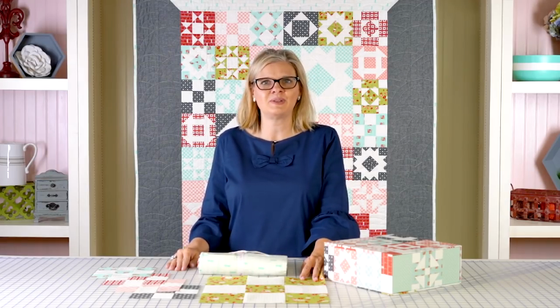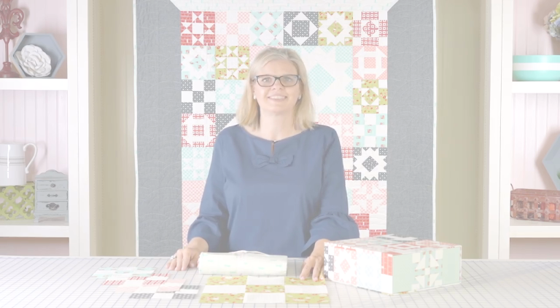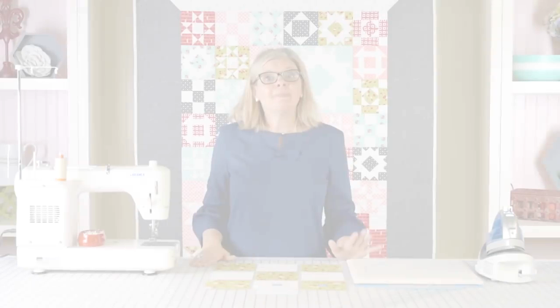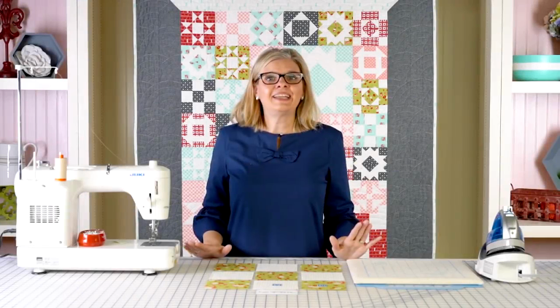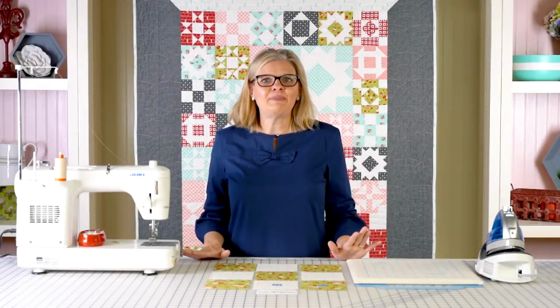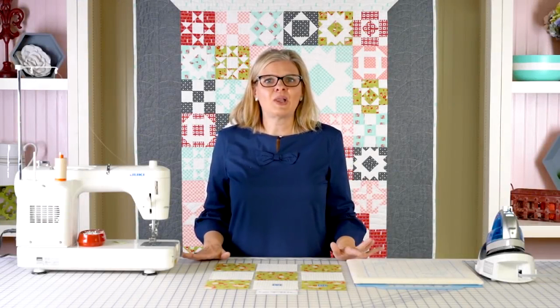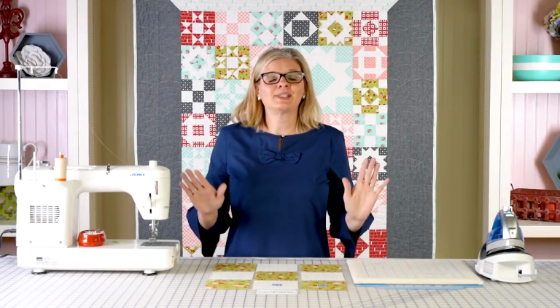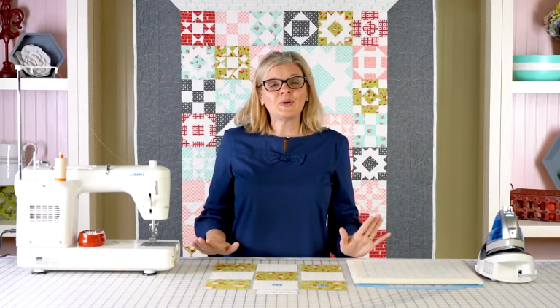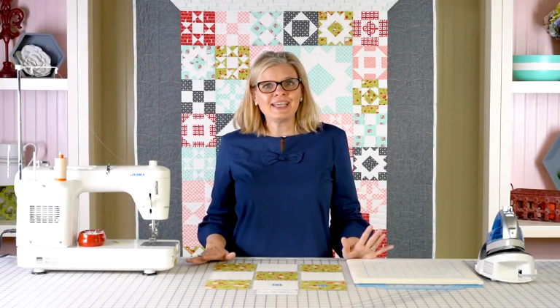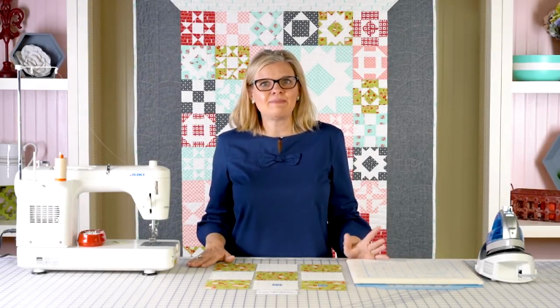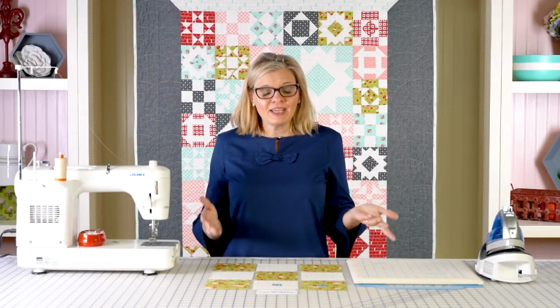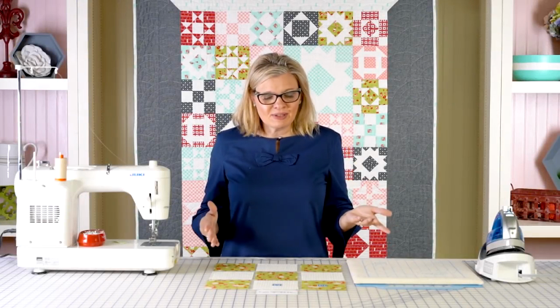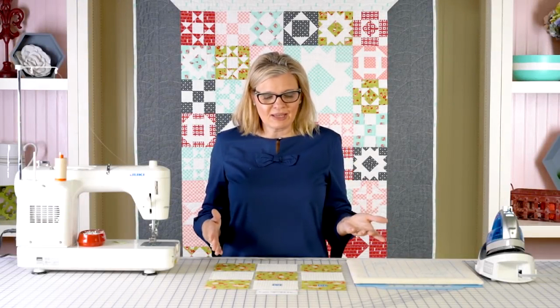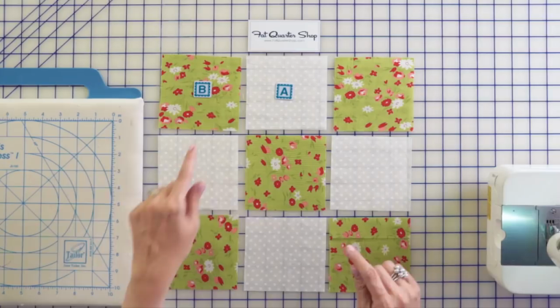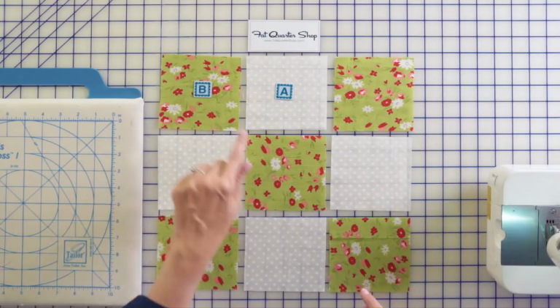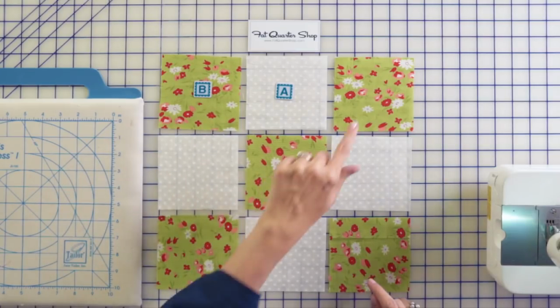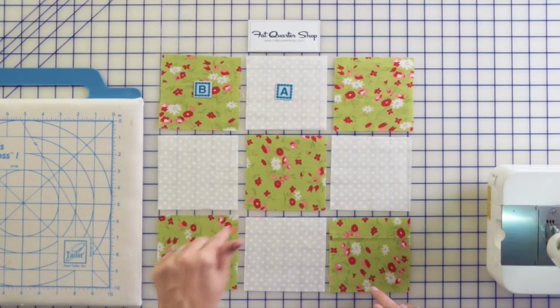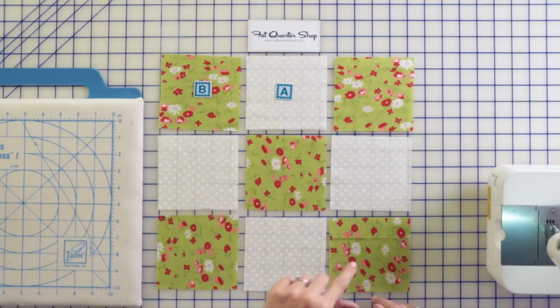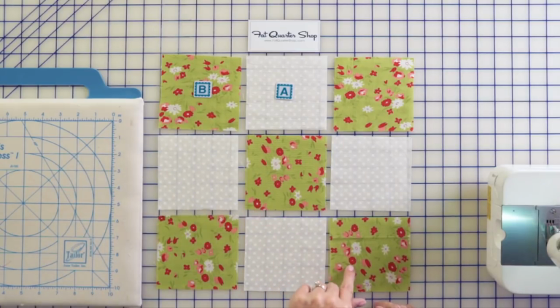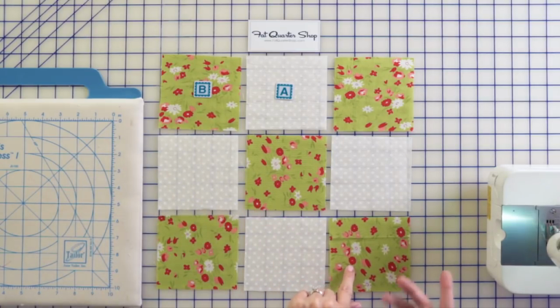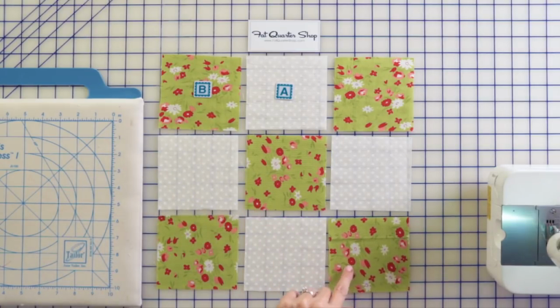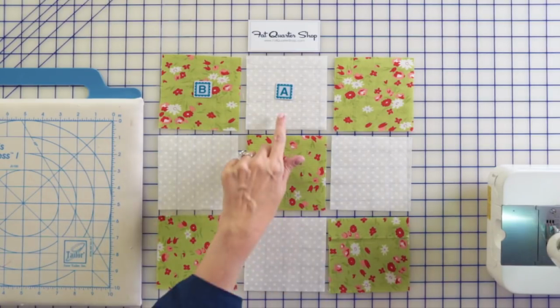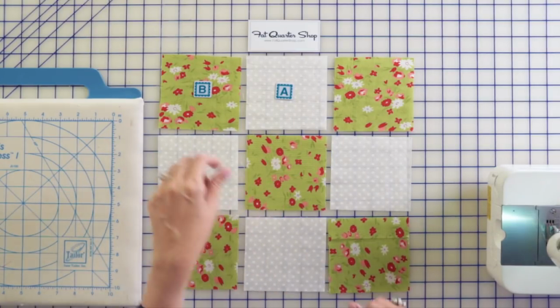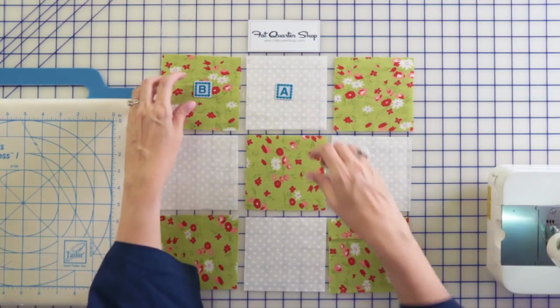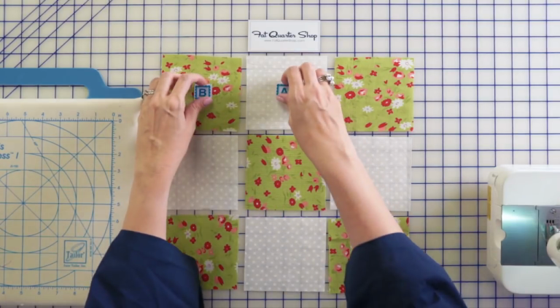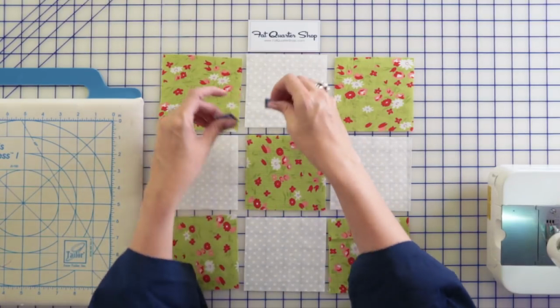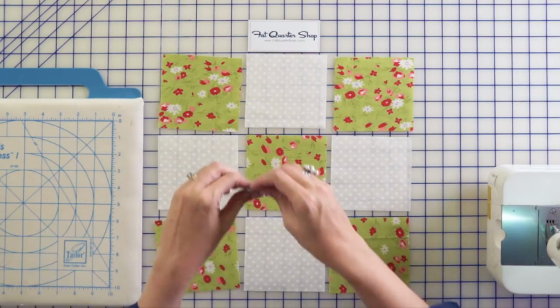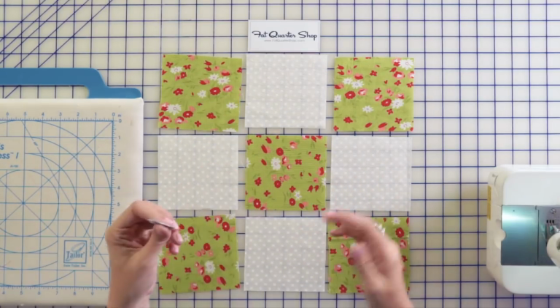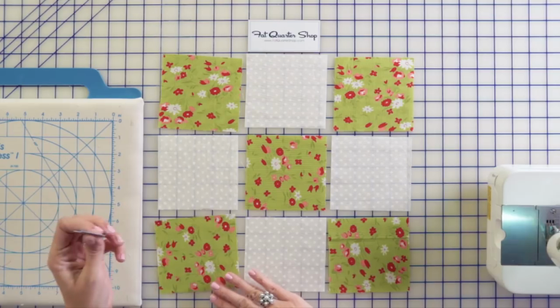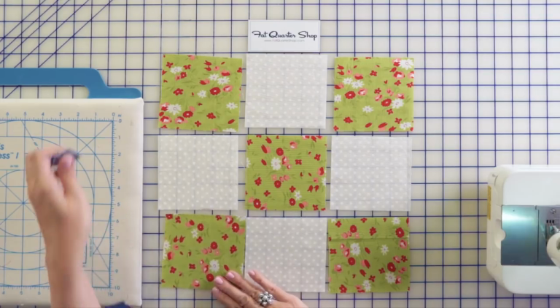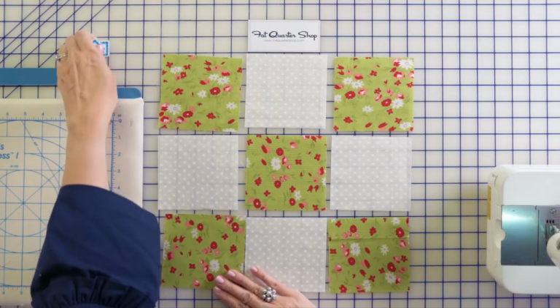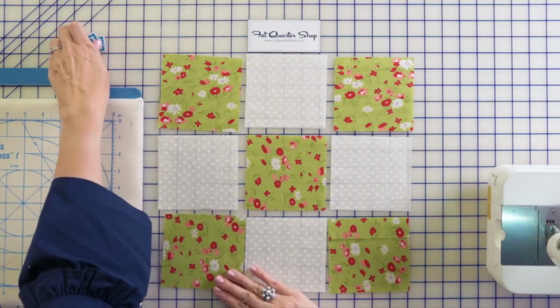Making a nine patch block is totally easy but I'm going to give you some tips. The B's are your darker prints and your A is your lighter, and I'm going to show you how I chain piece.